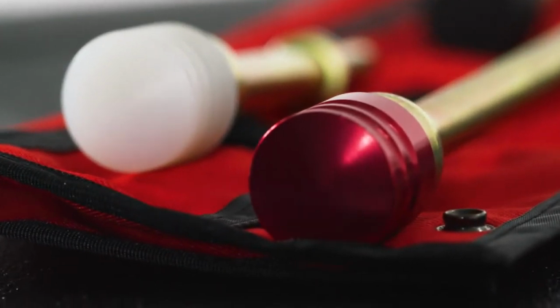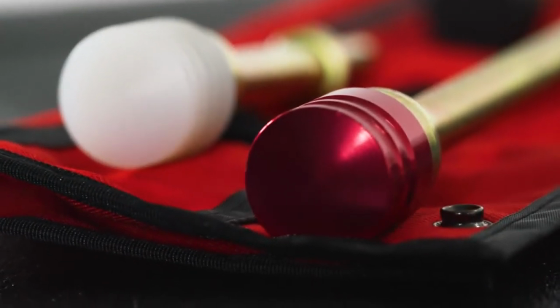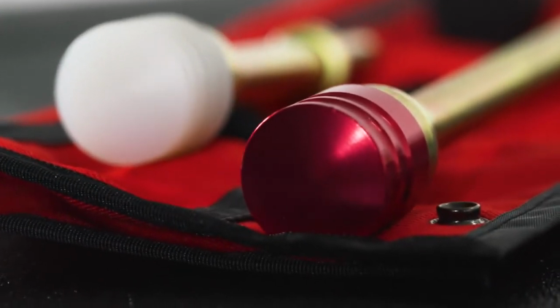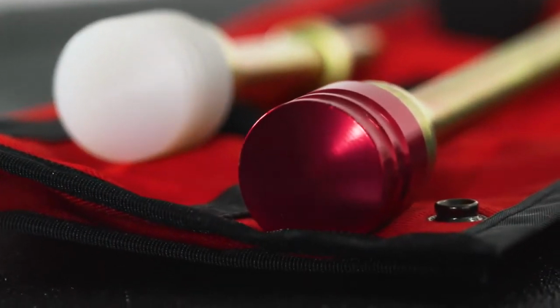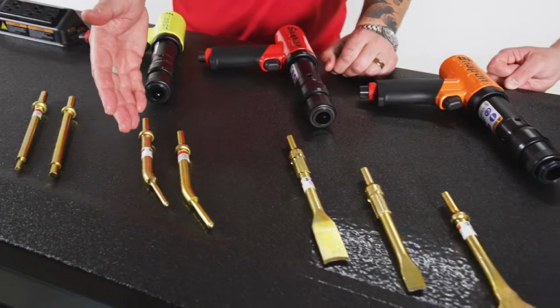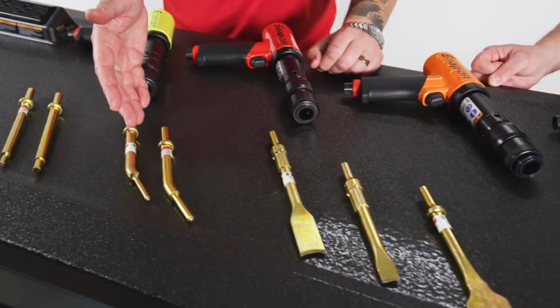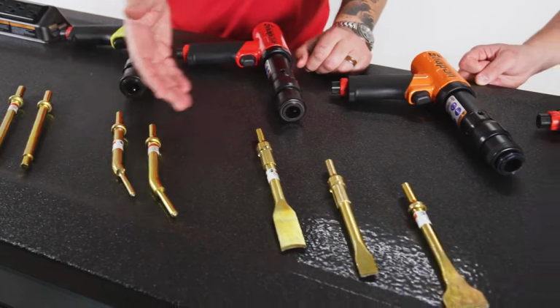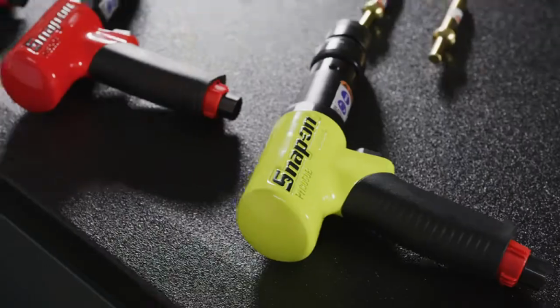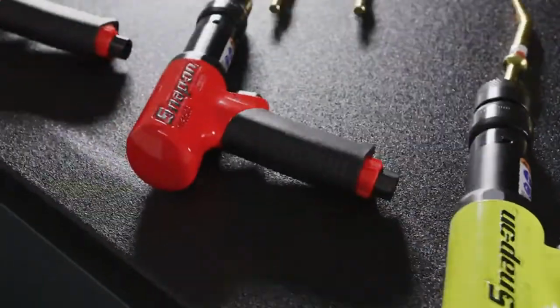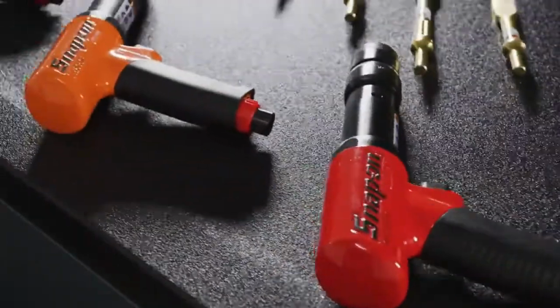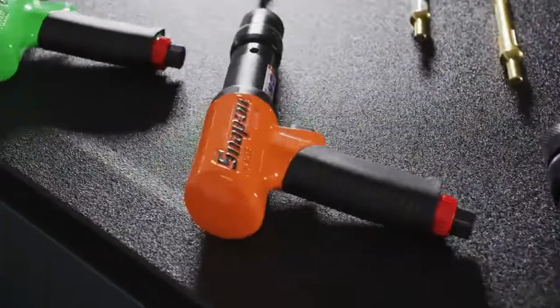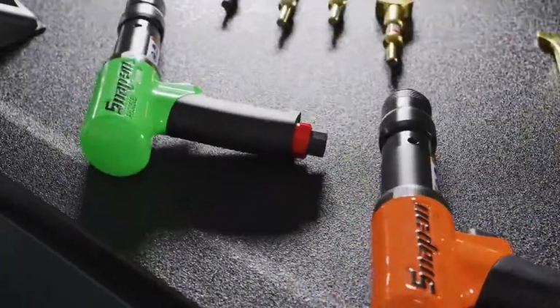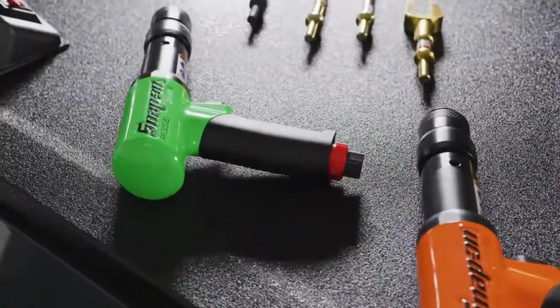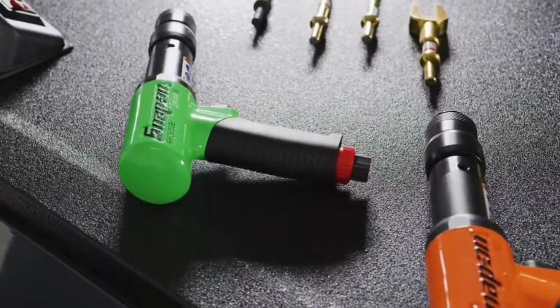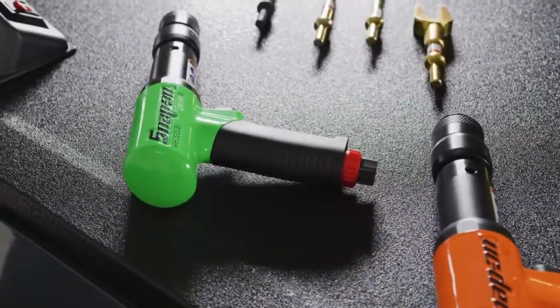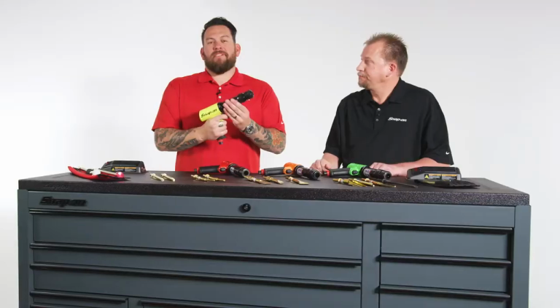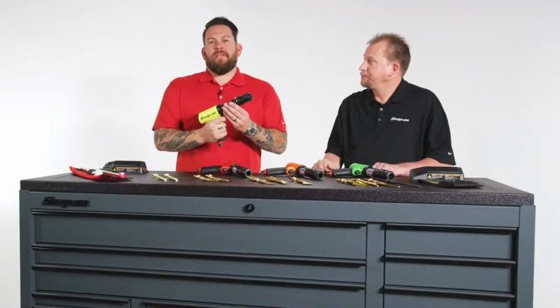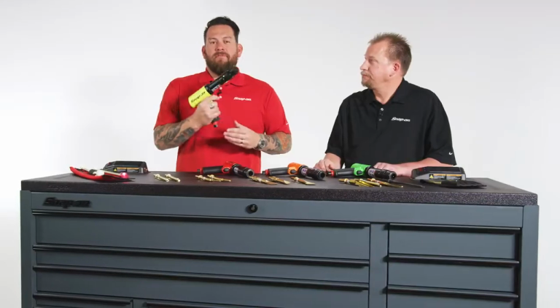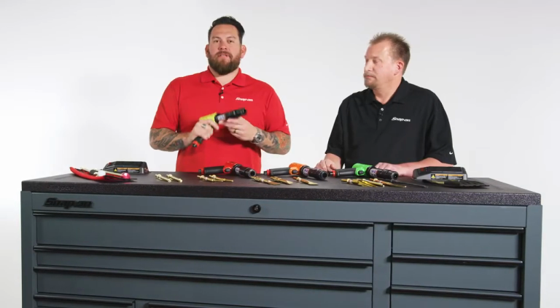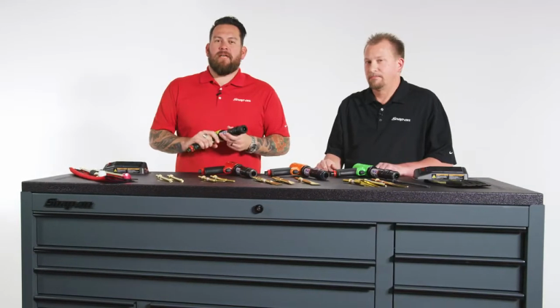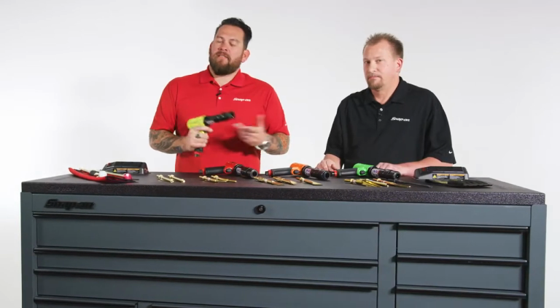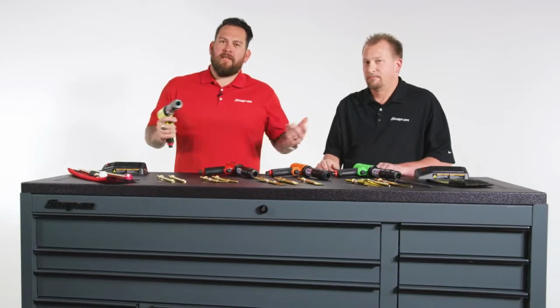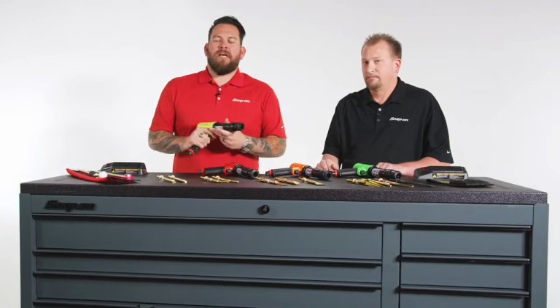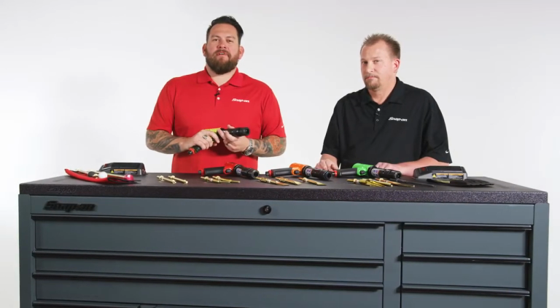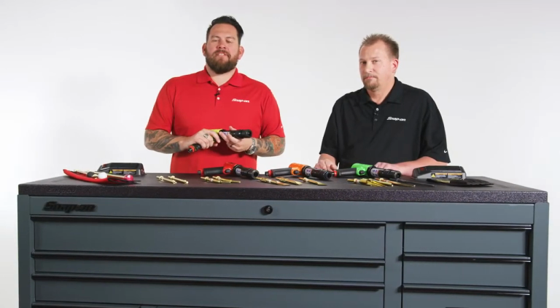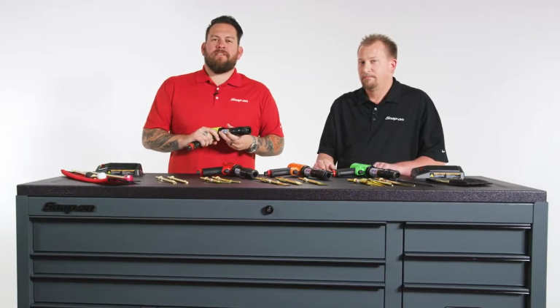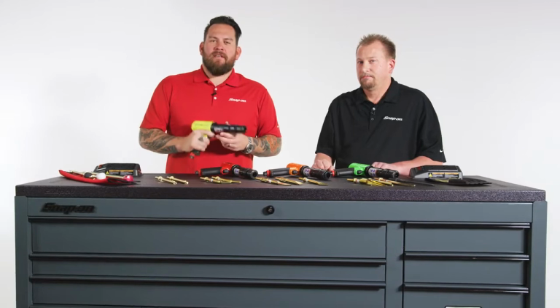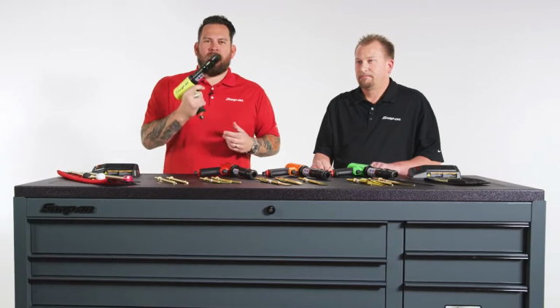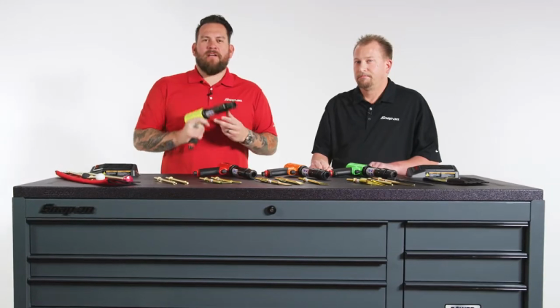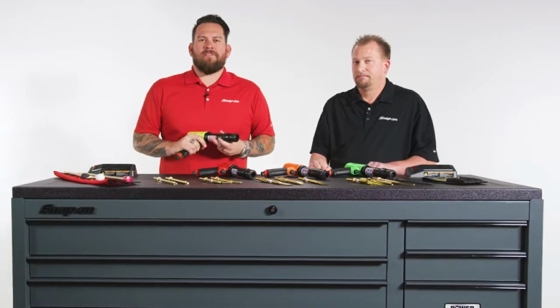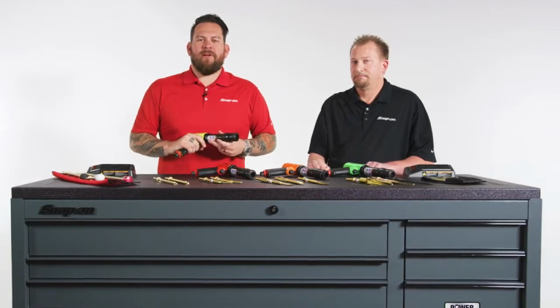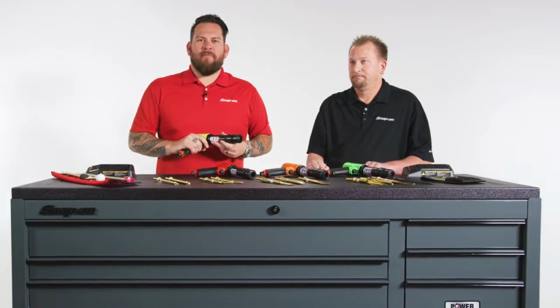A variety of different bits and a variety of different colors. And remember, manufactured in Murphy, North Carolina. Talk to your Snap-on franchisee today about acquiring your Snap-on Air Hammer.